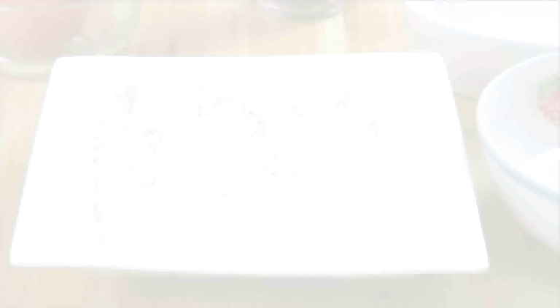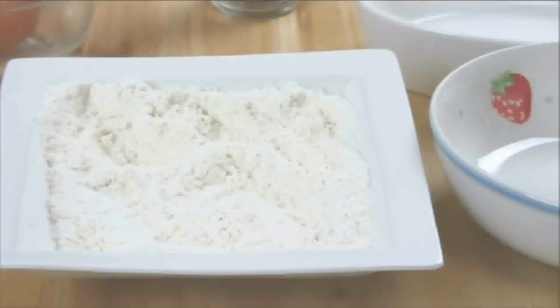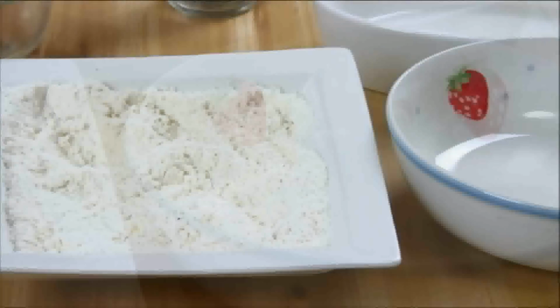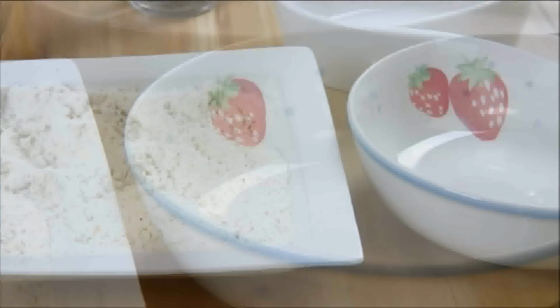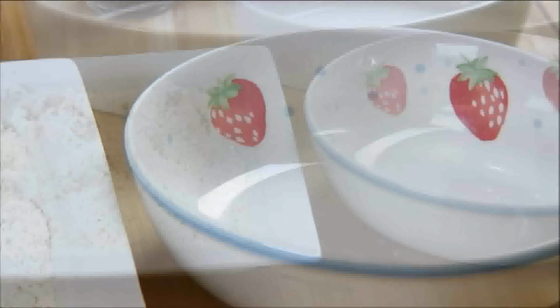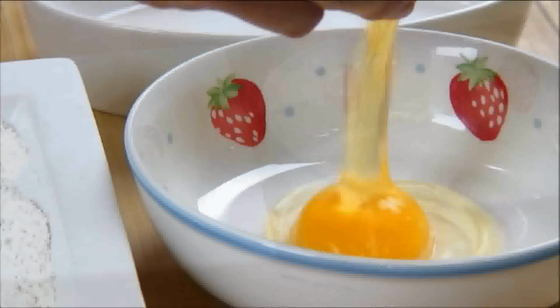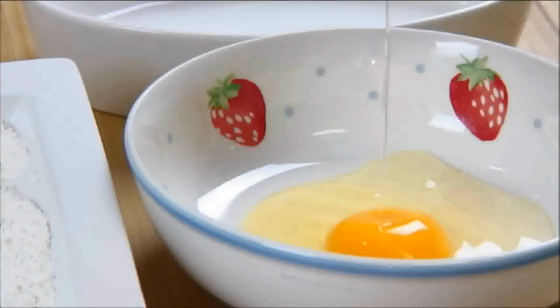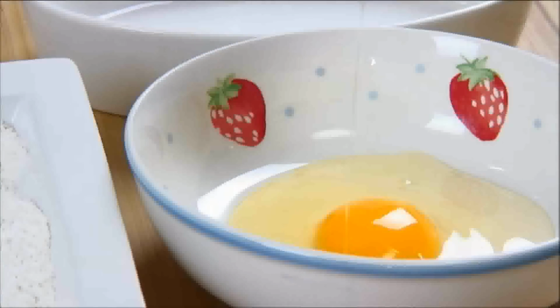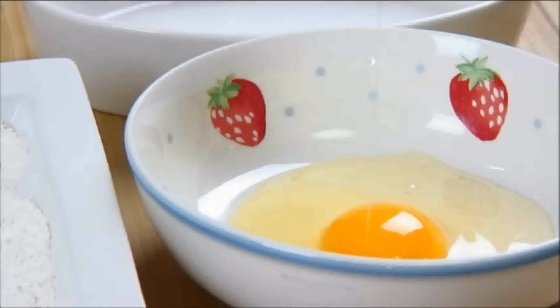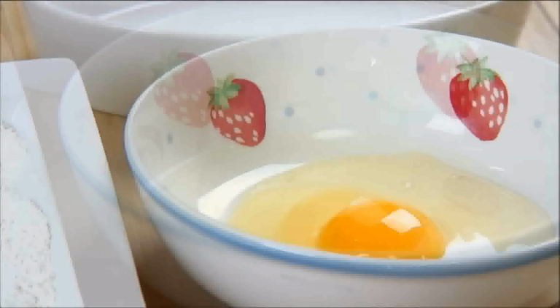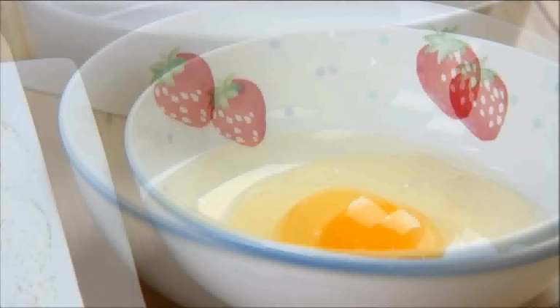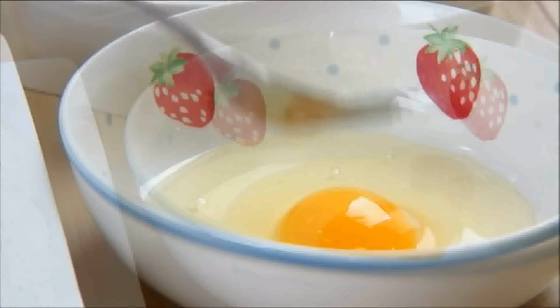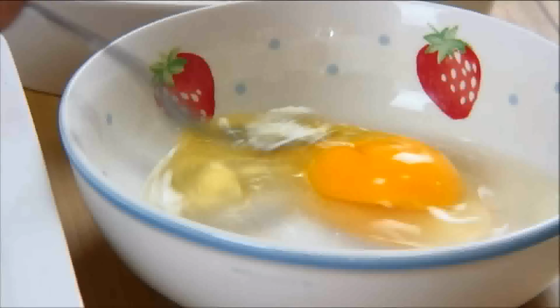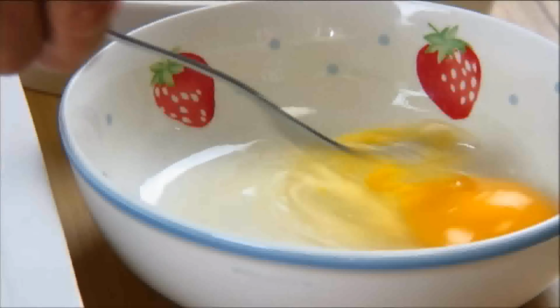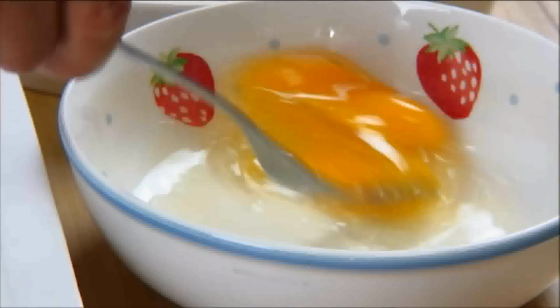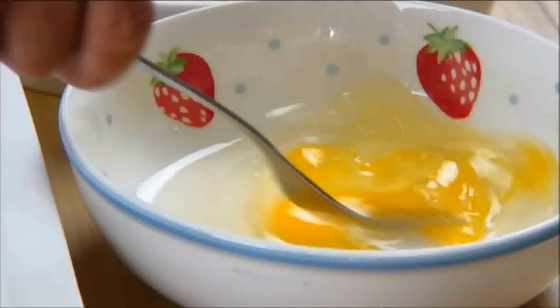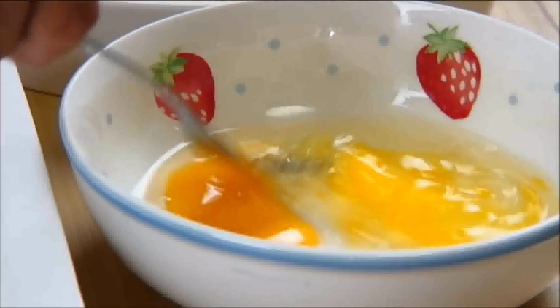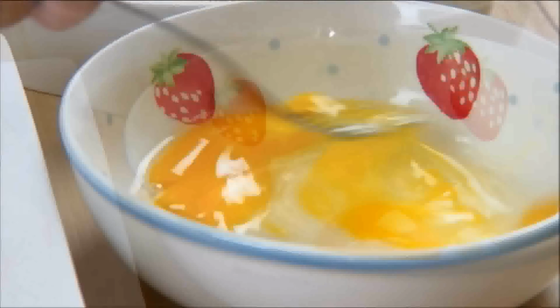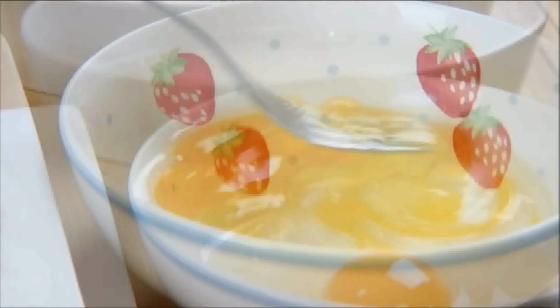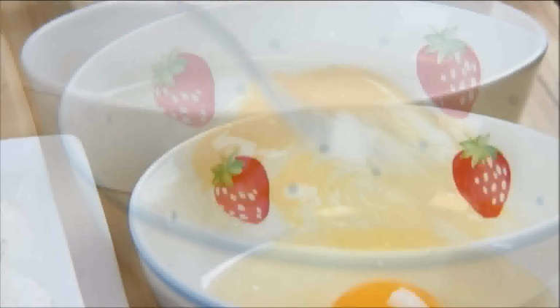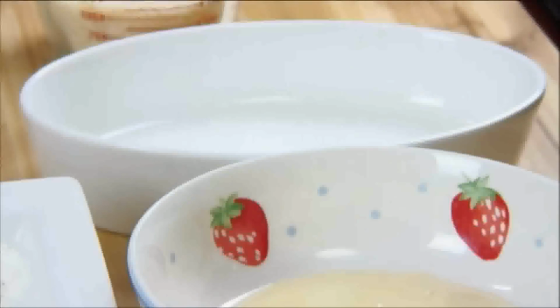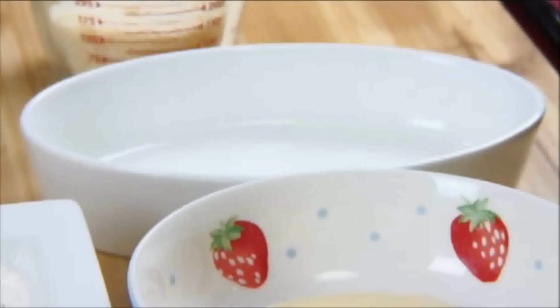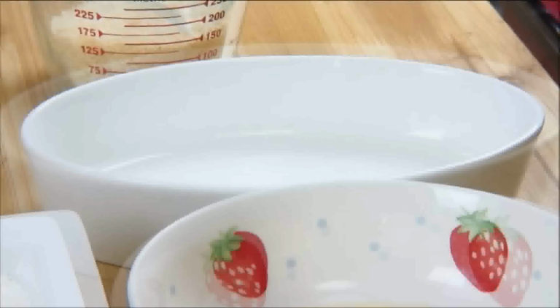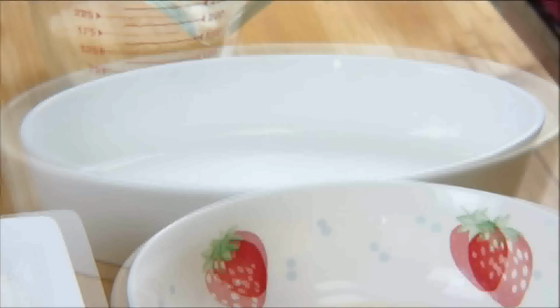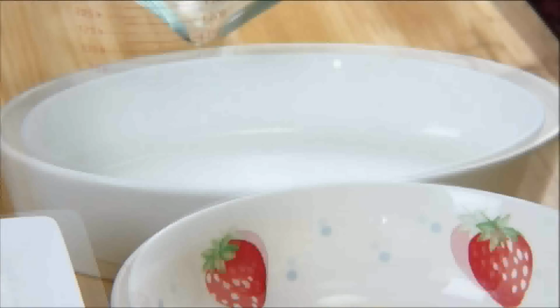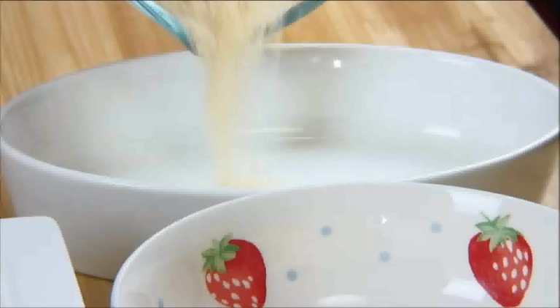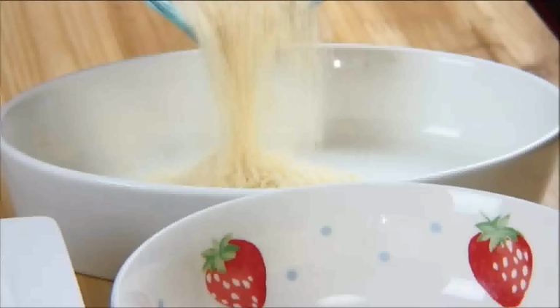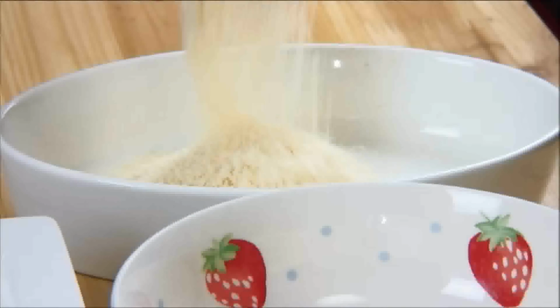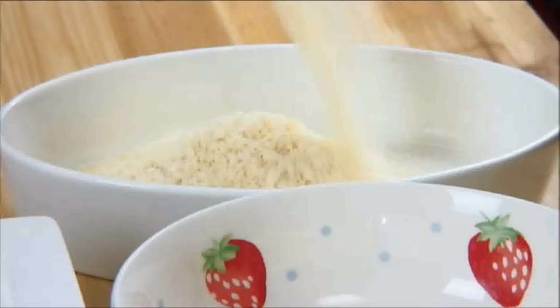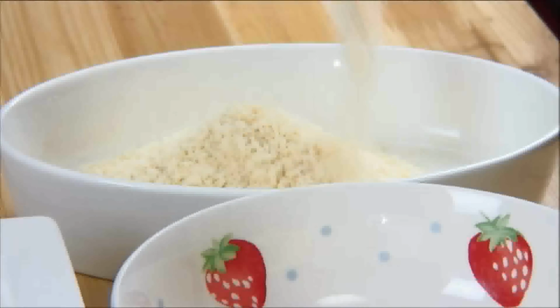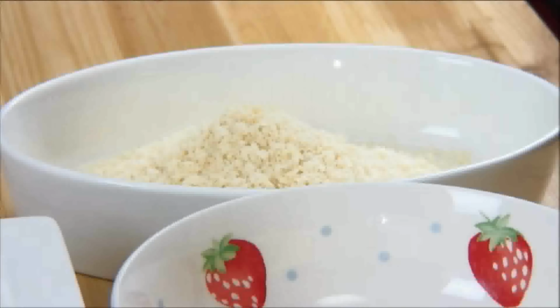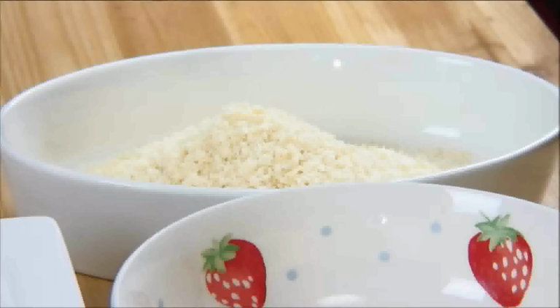Next, we're going to crack the egg into a separate bowl and lightly beat it. And add the breadcrumbs to the third bowl. I'm using panko breadcrumbs in this recipe.